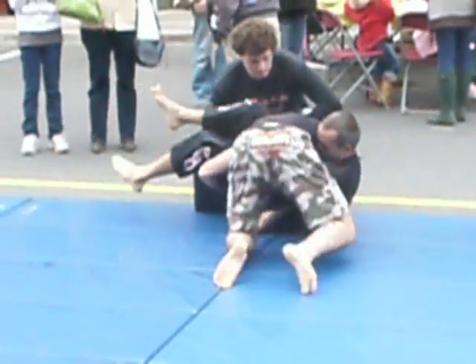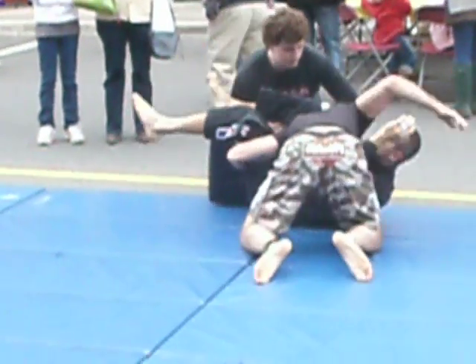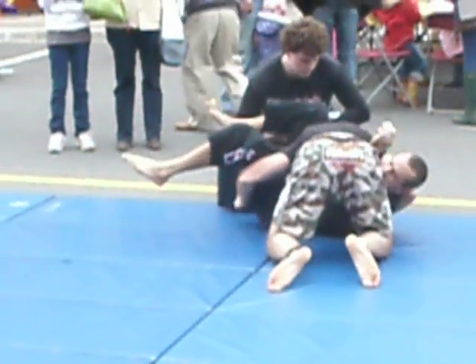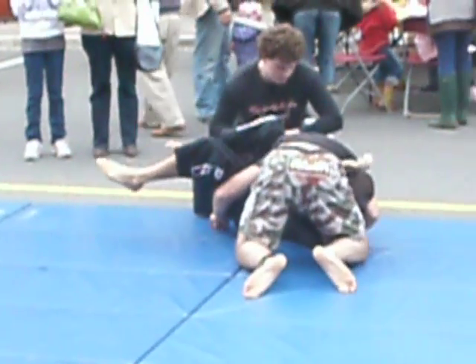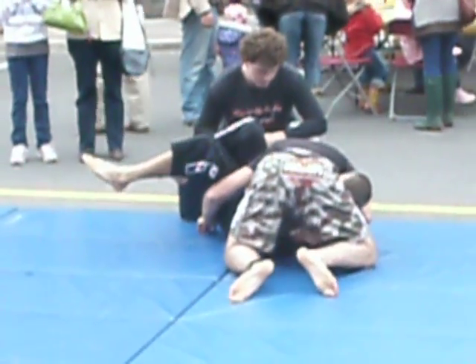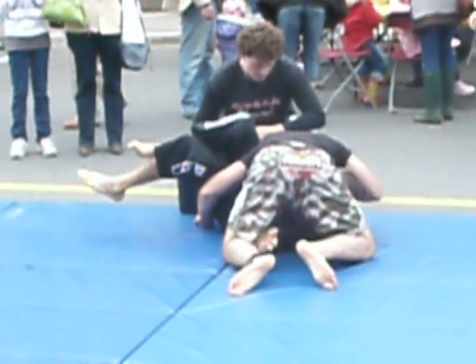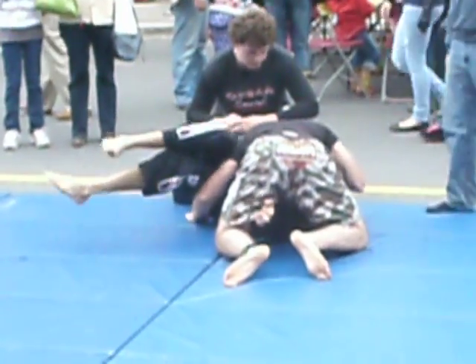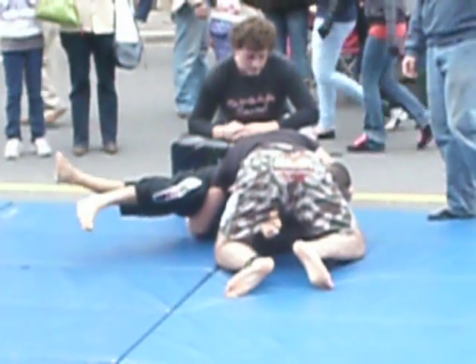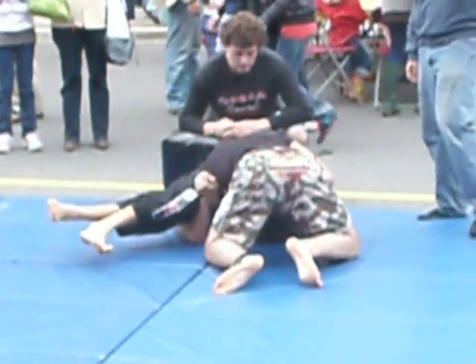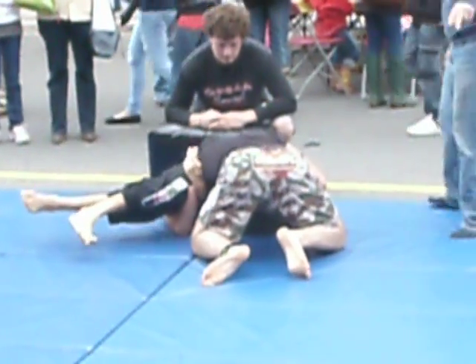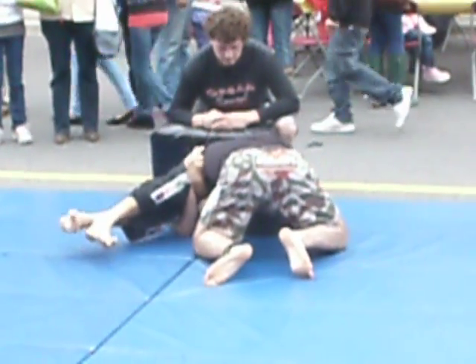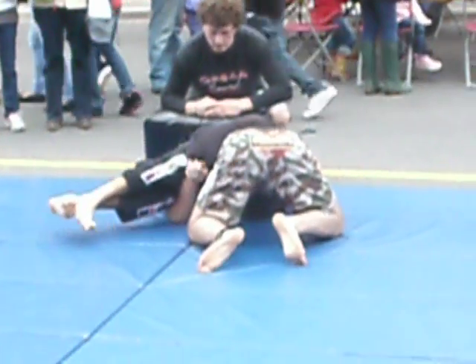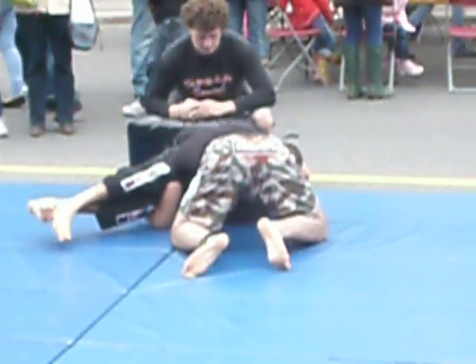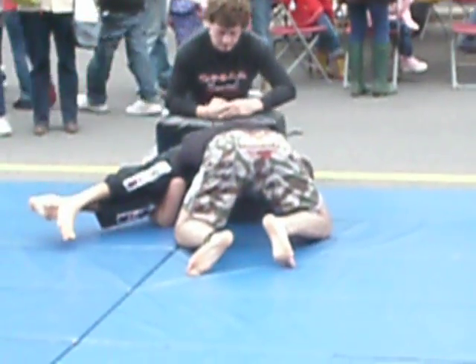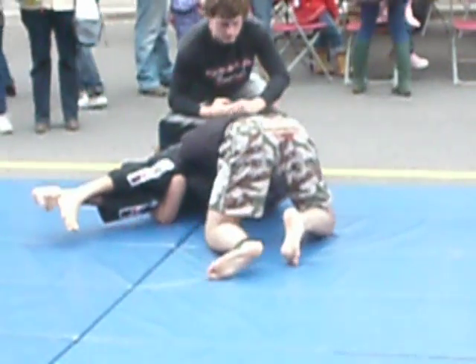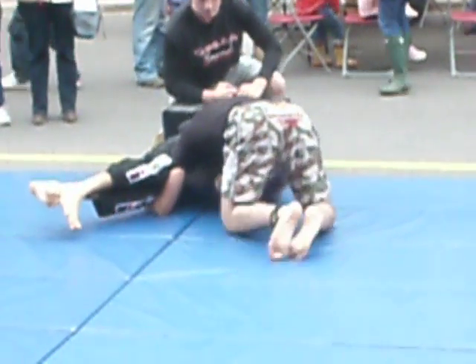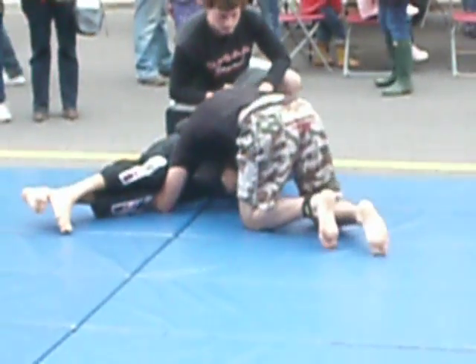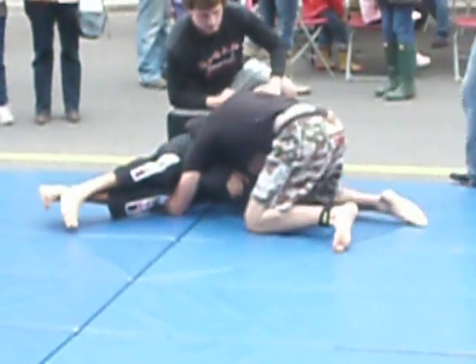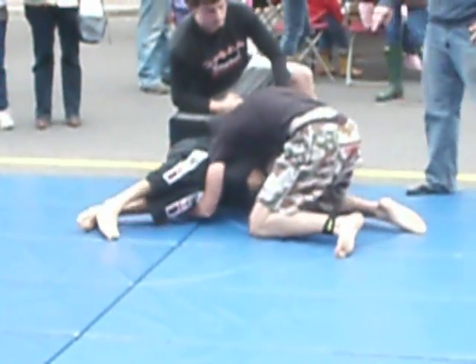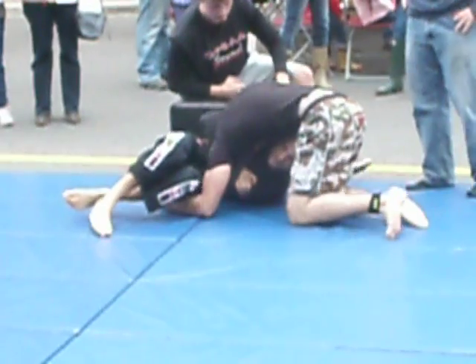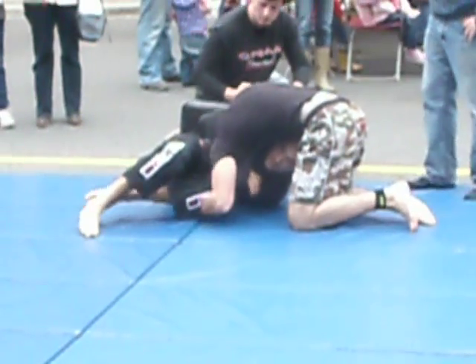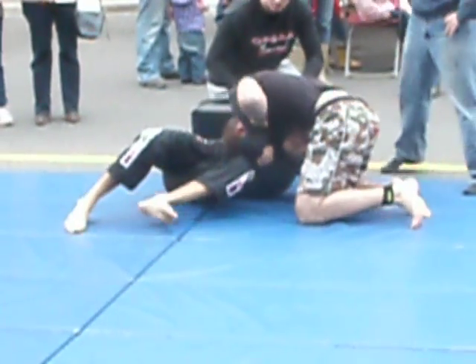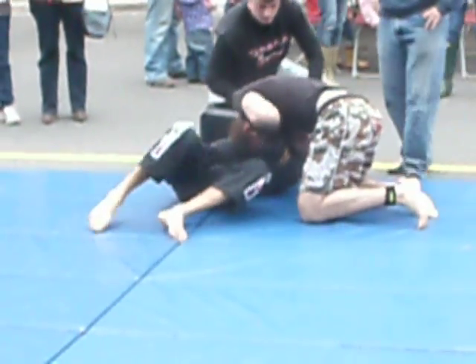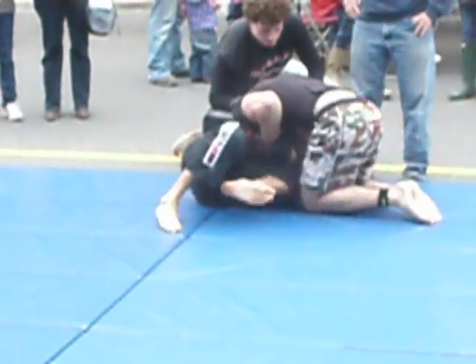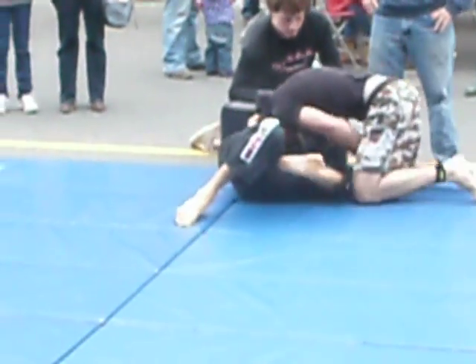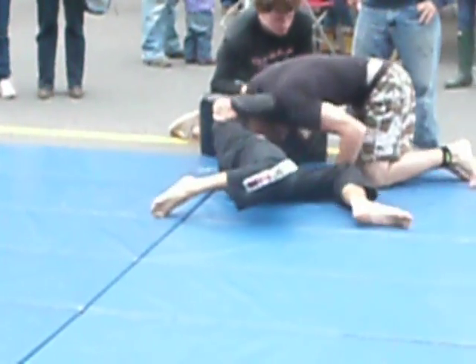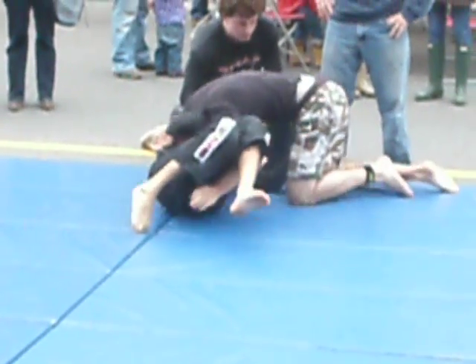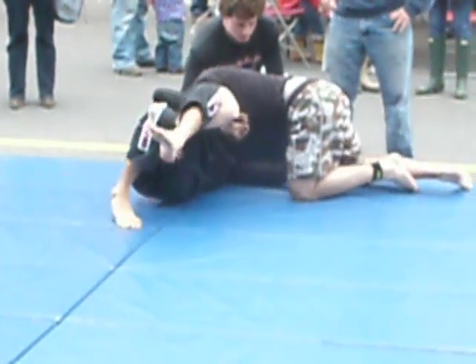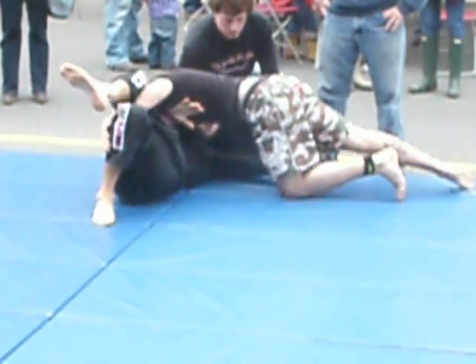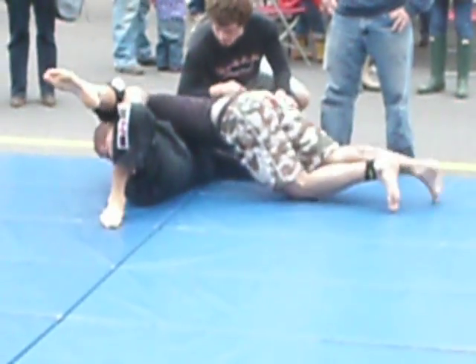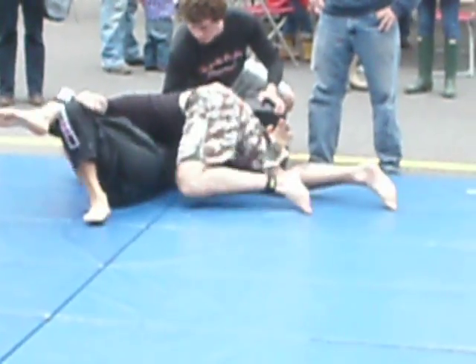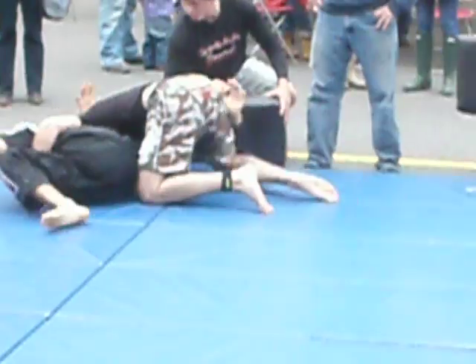White, black, right in the back. White, black, right in the back. Dan, you've got lots of room there. Shoot.